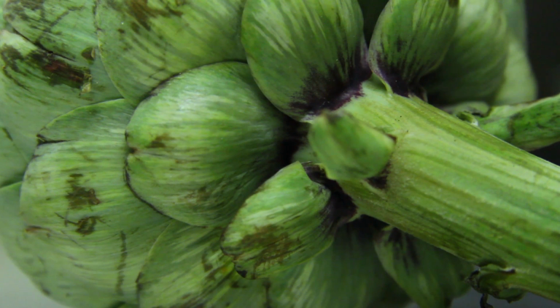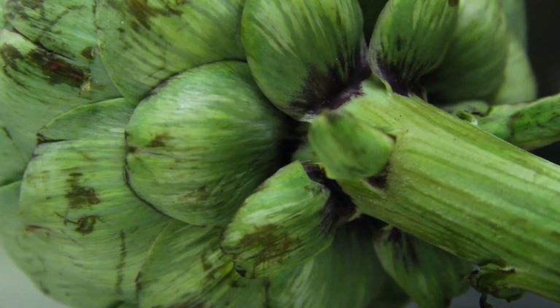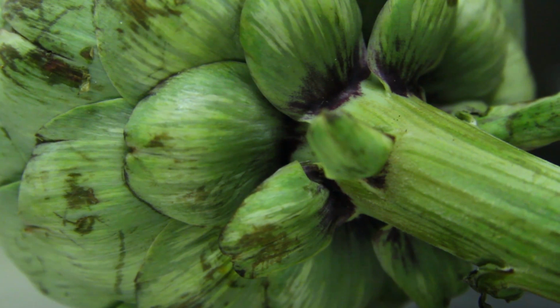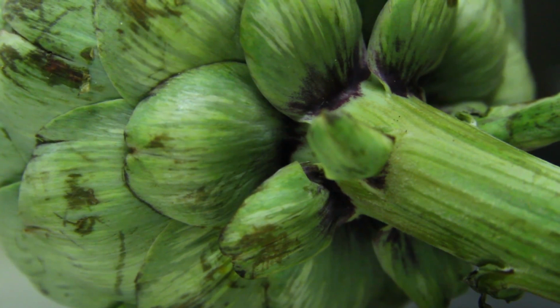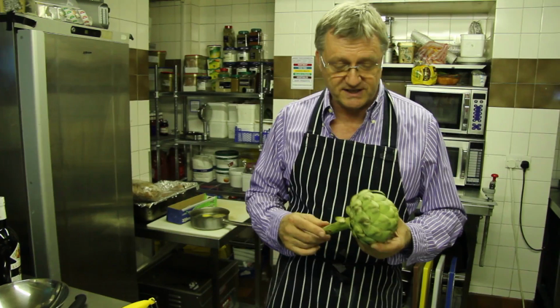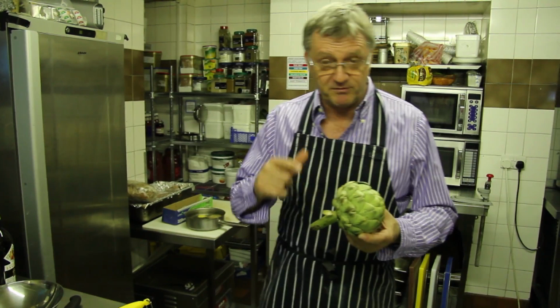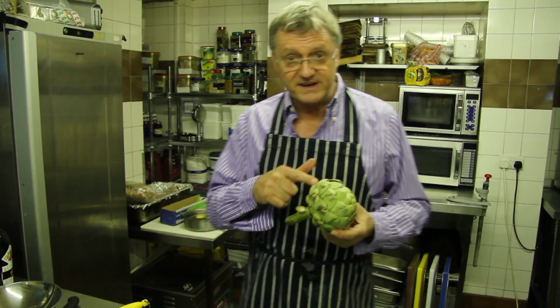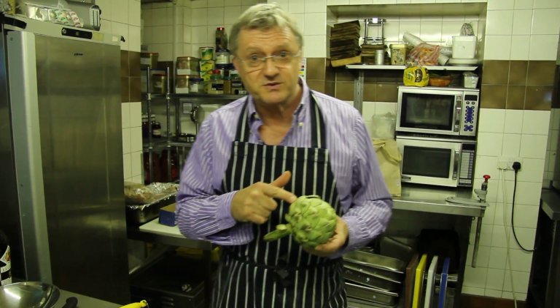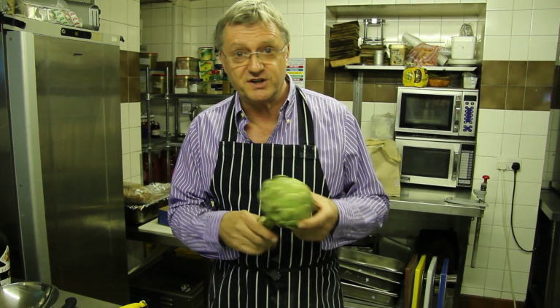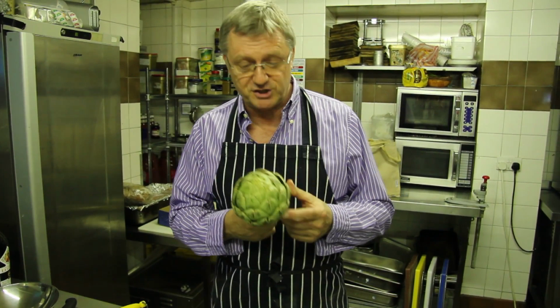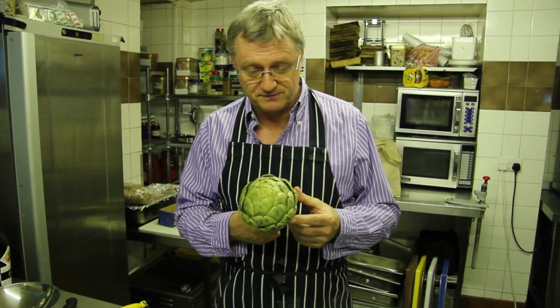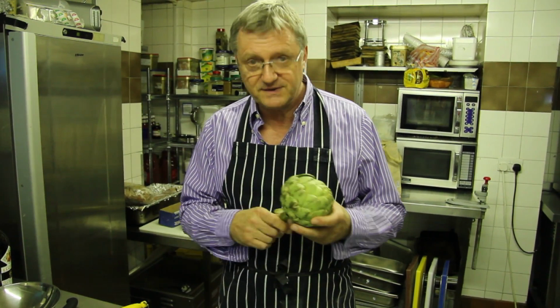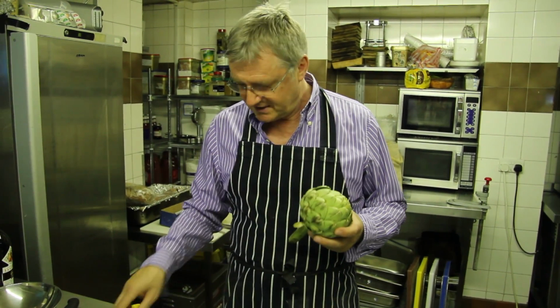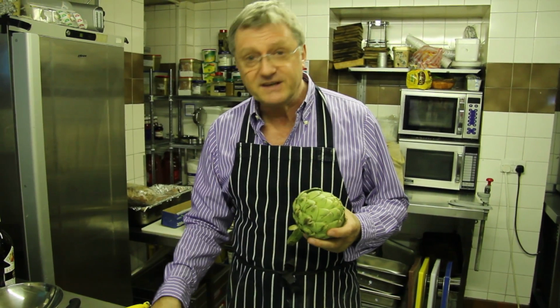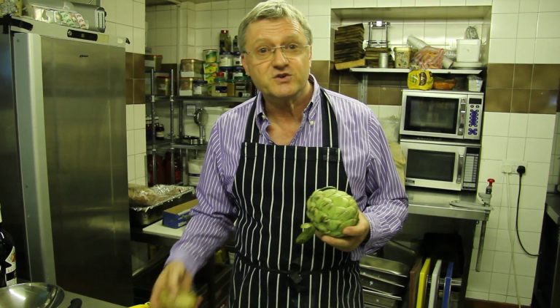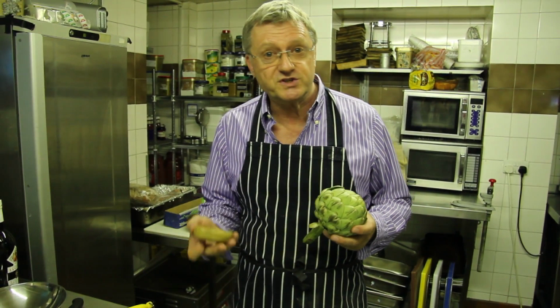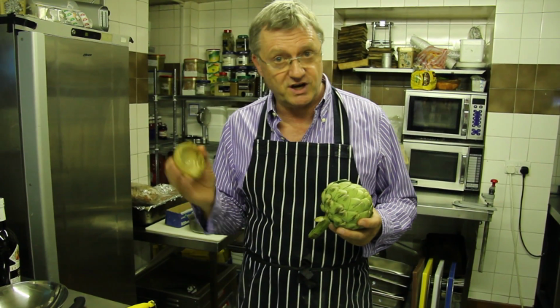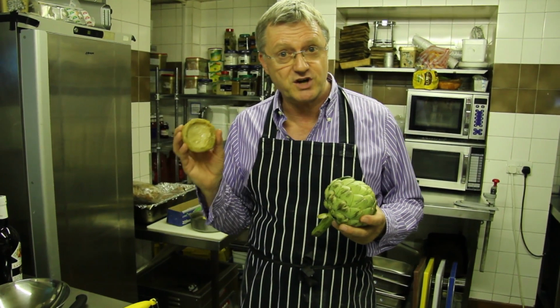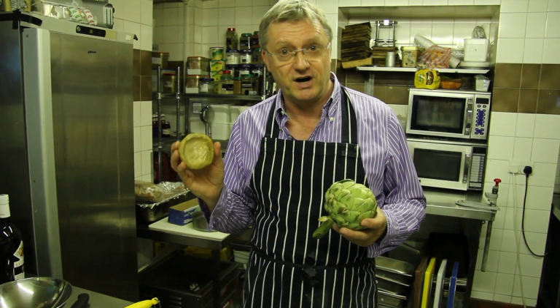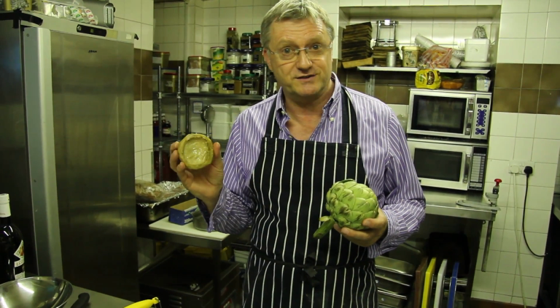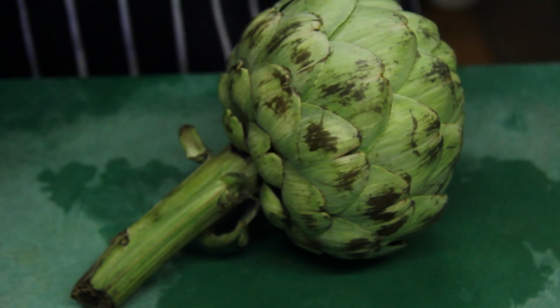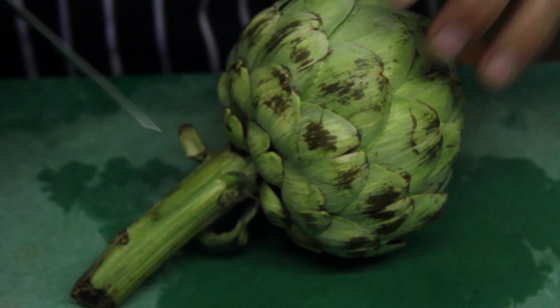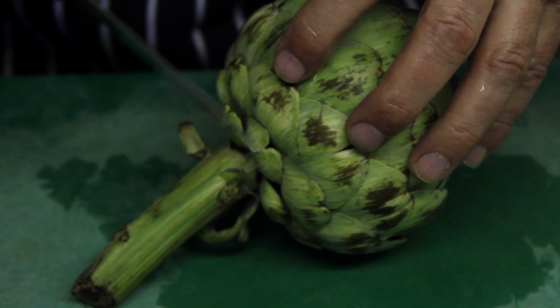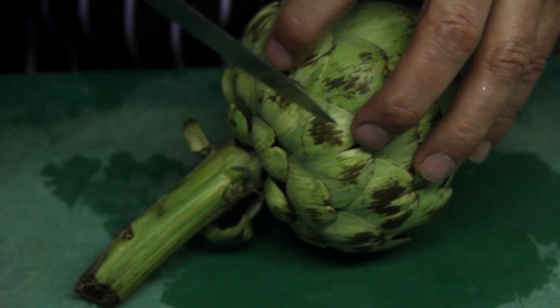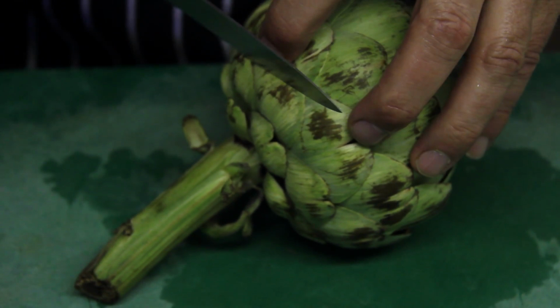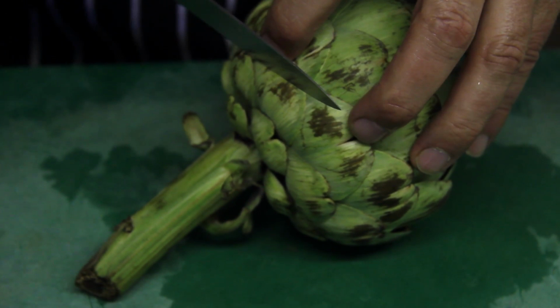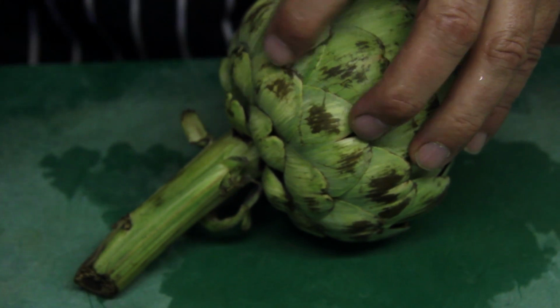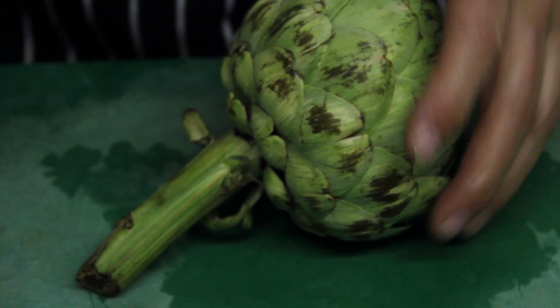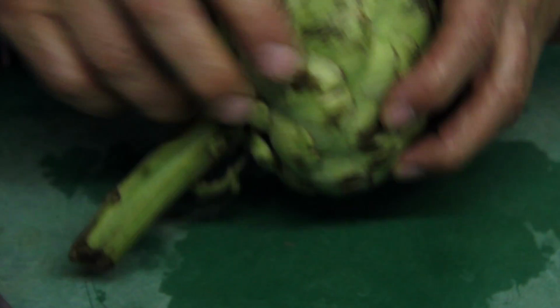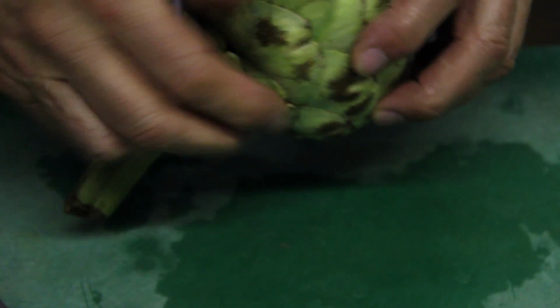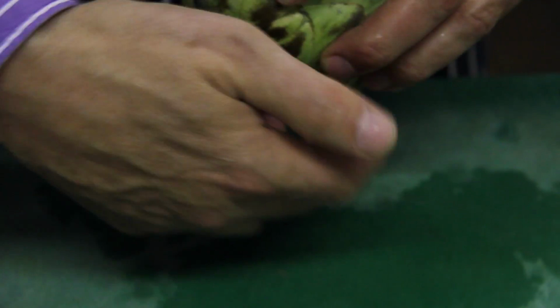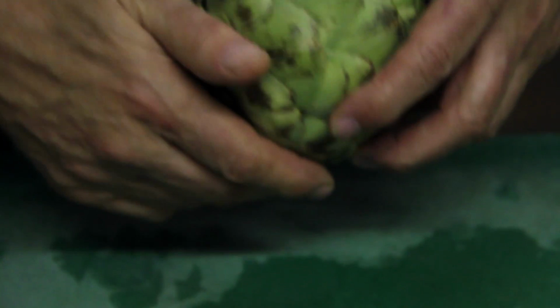What we need to do is to get from this, which is an artichoke, to this, which is the artichoke heart. What I'm going to do is take off the stalk, then remove the leaves.